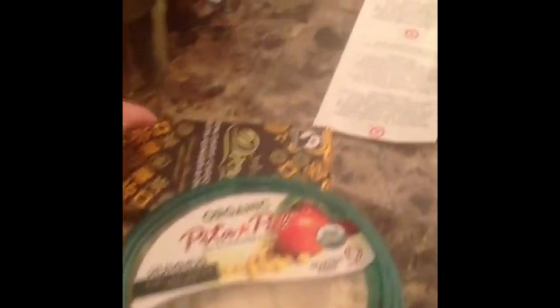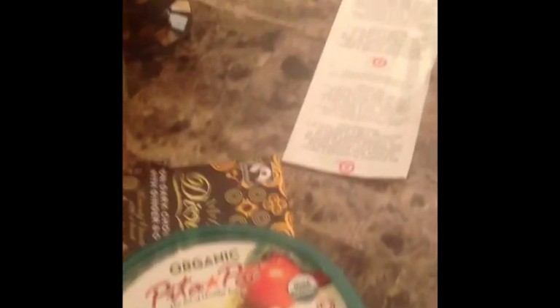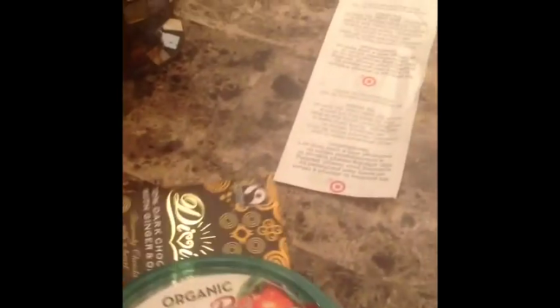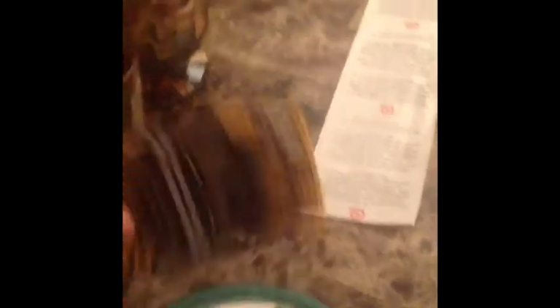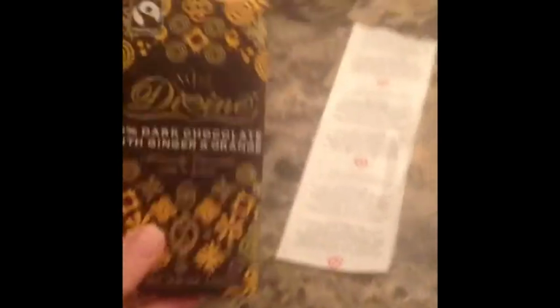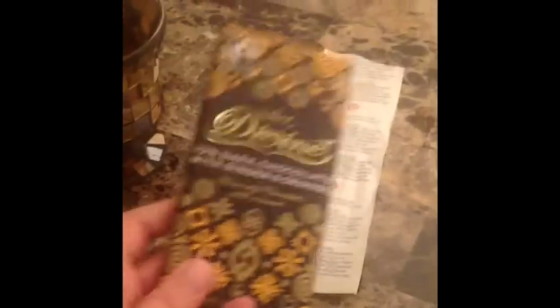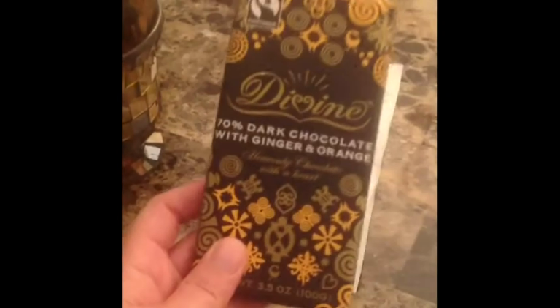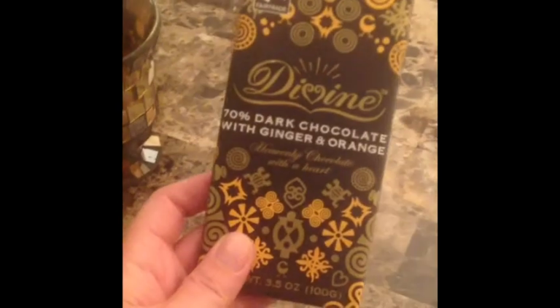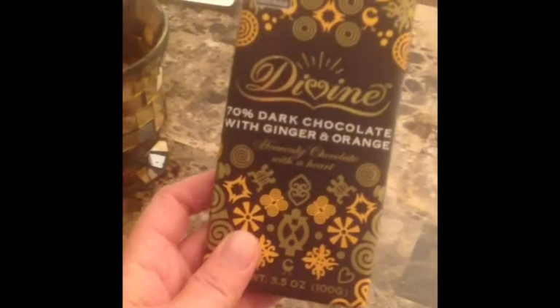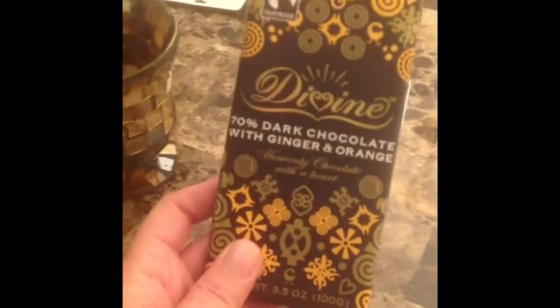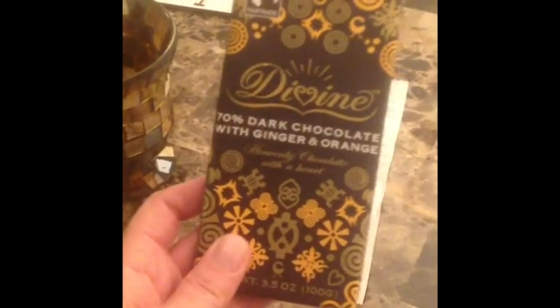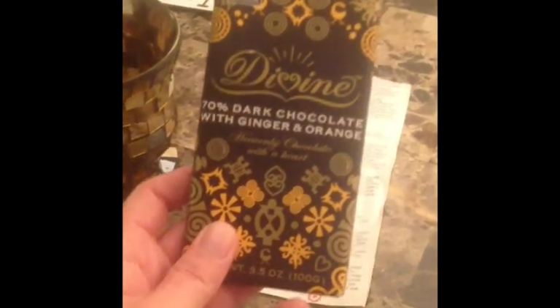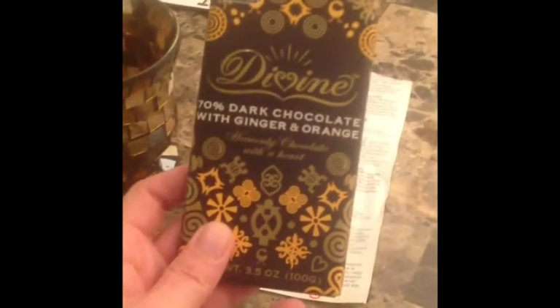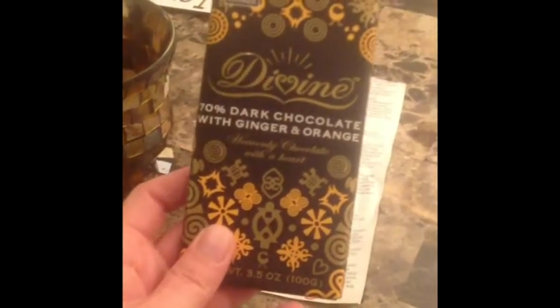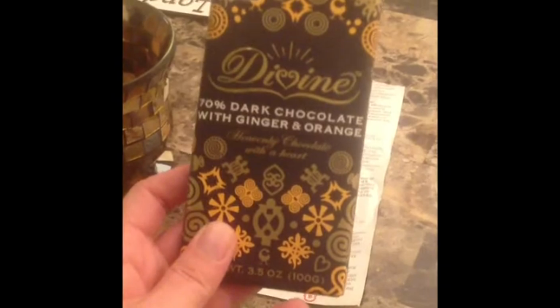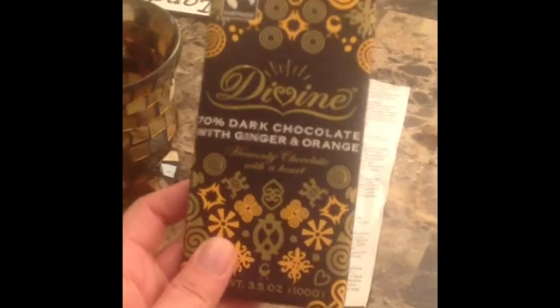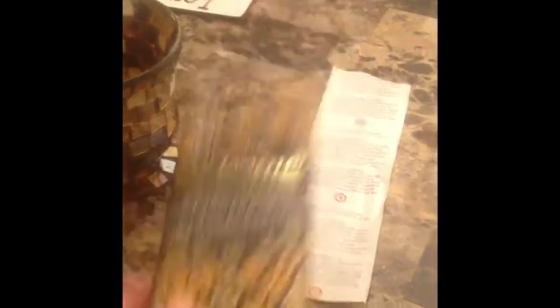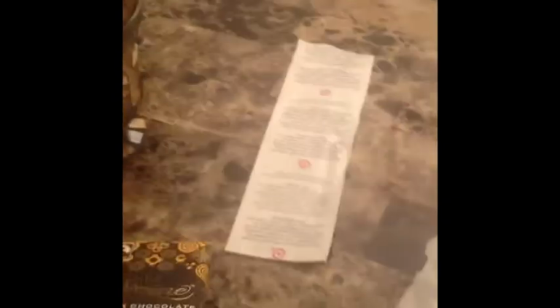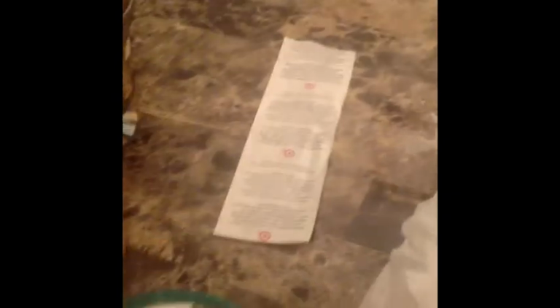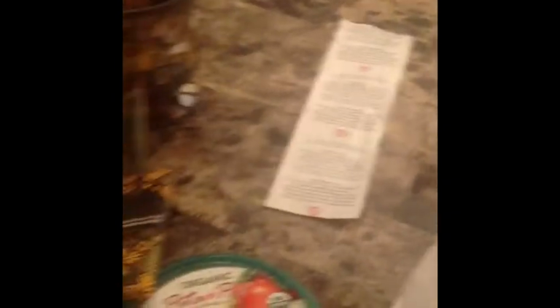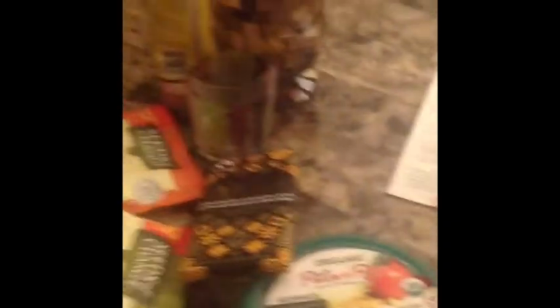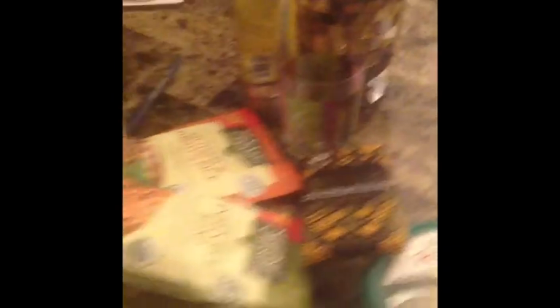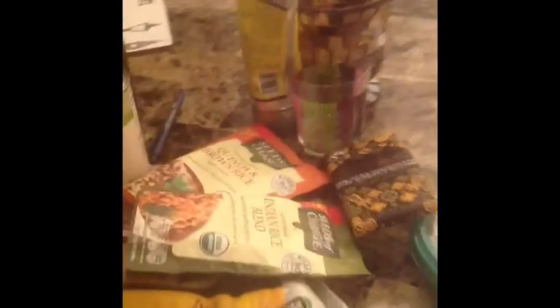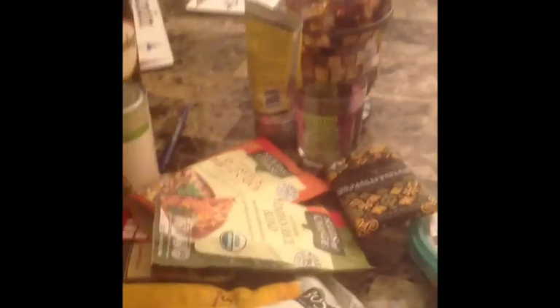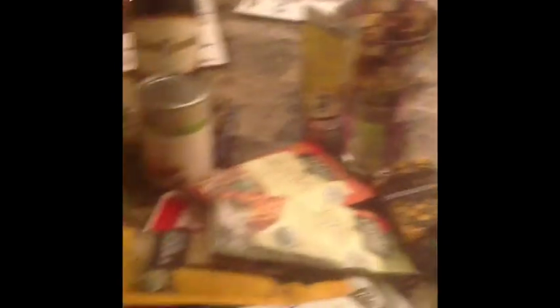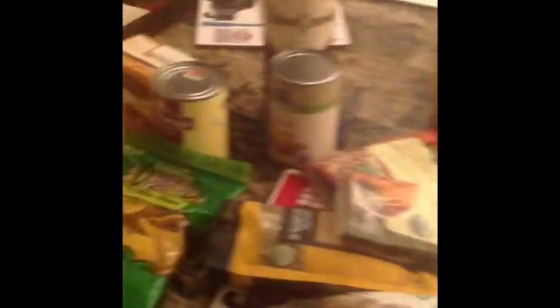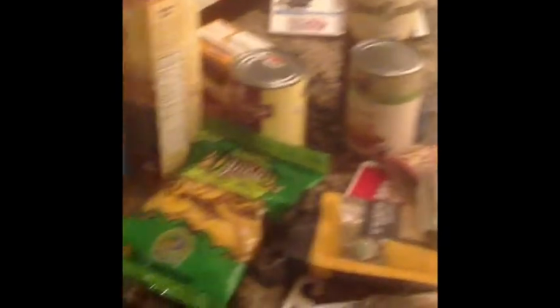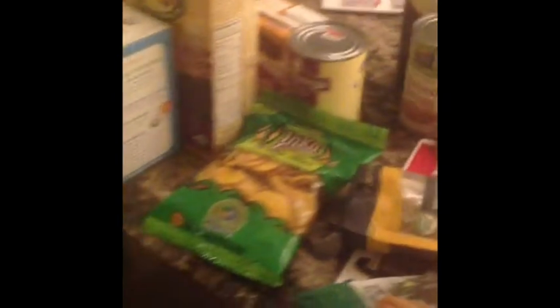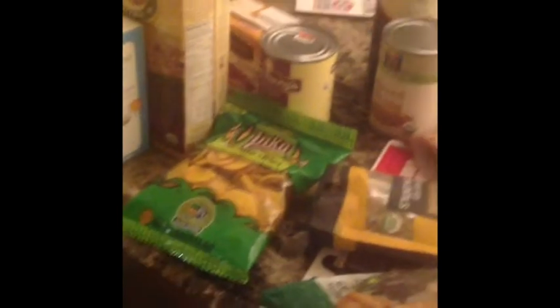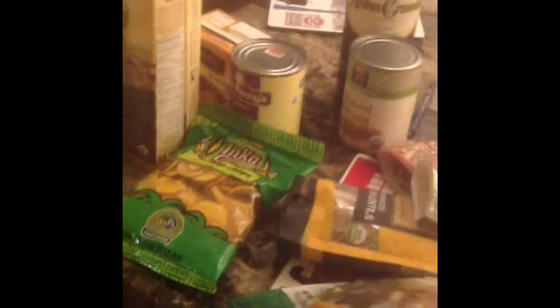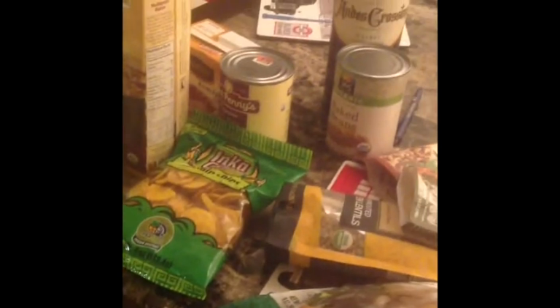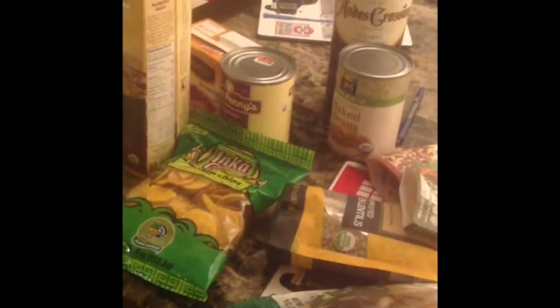And then I needed some more dark chocolate — this is 70%. I got Dark Chocolate with Ginger and Orange, and it sounded really good. So that is my mini Healthy Haul on this Saturday night. Thanks for watching.